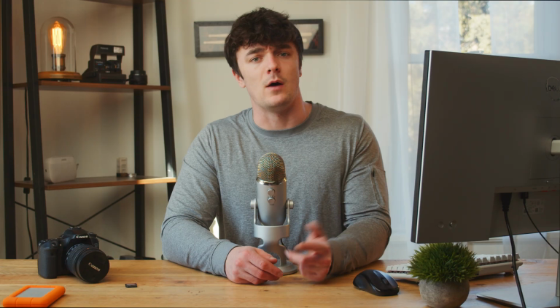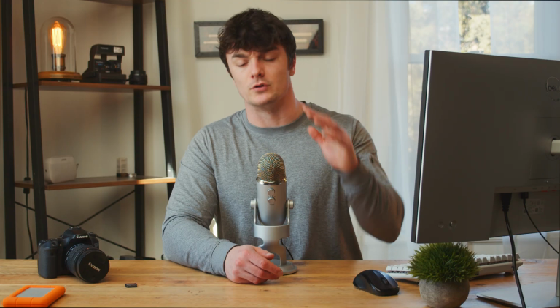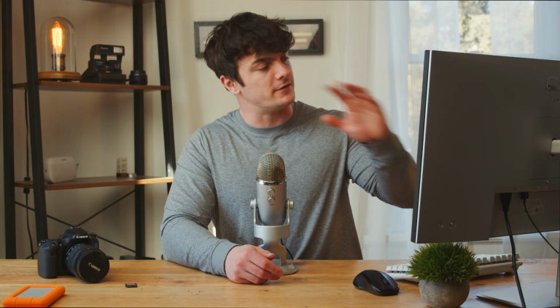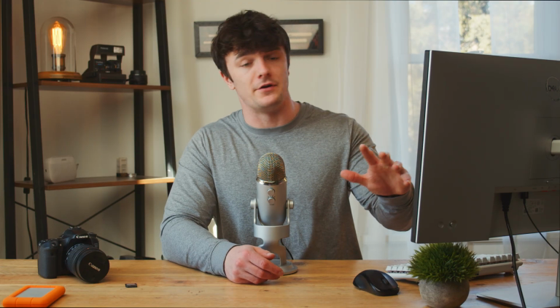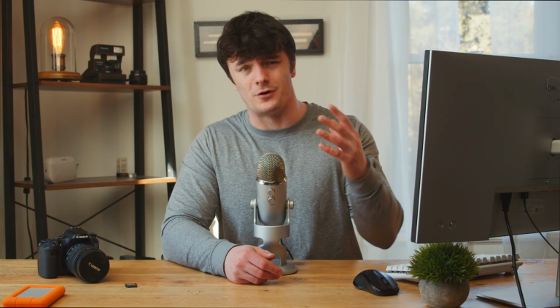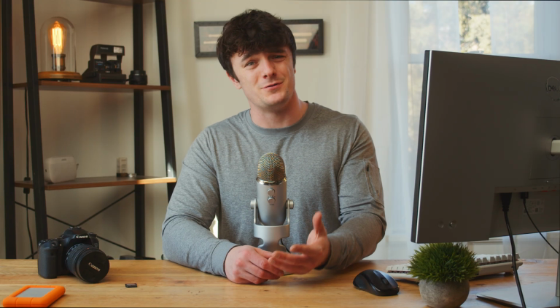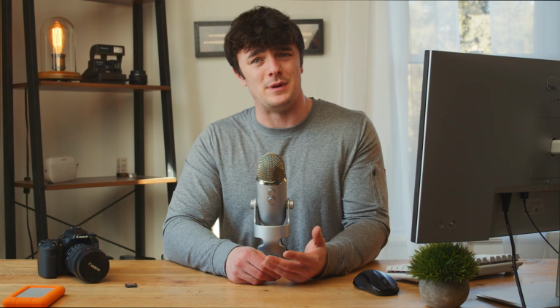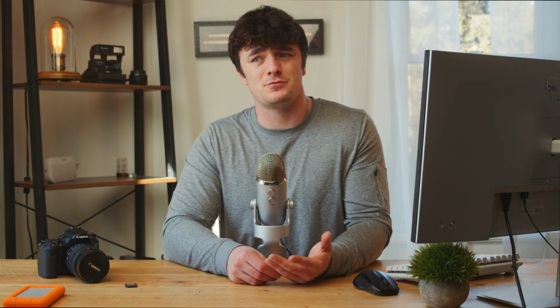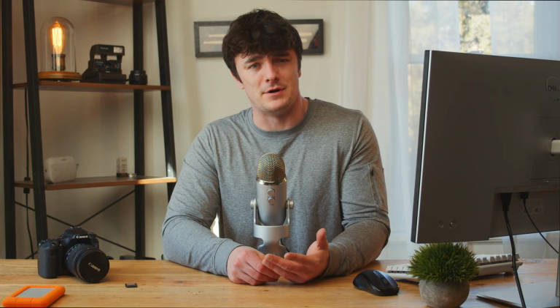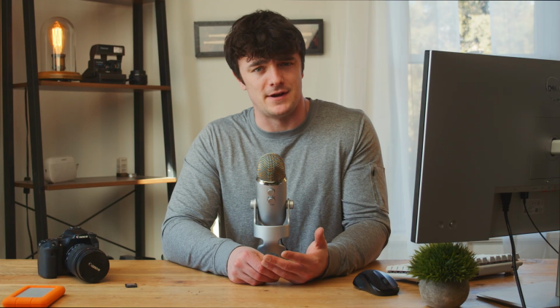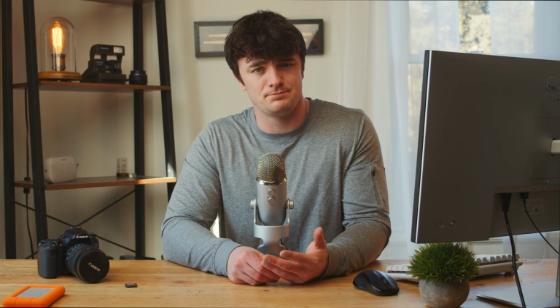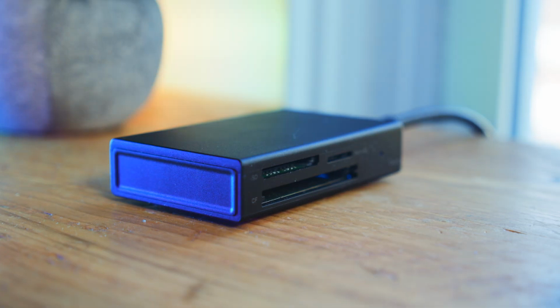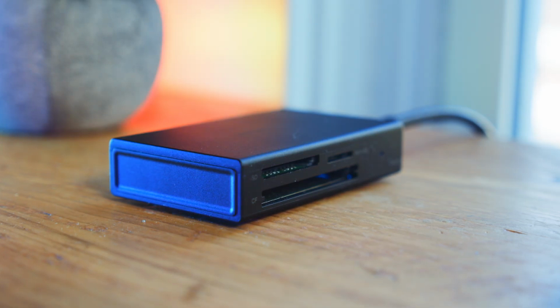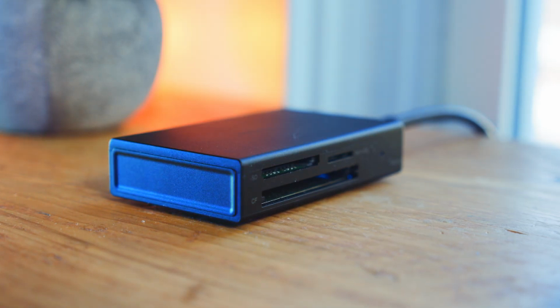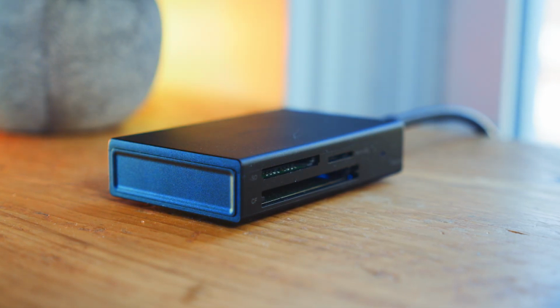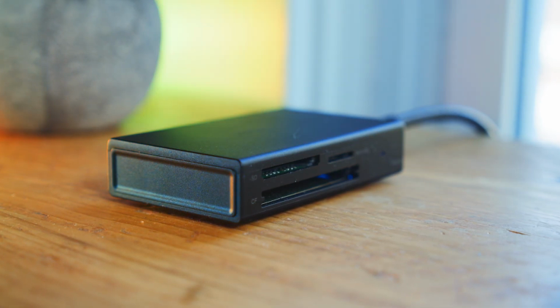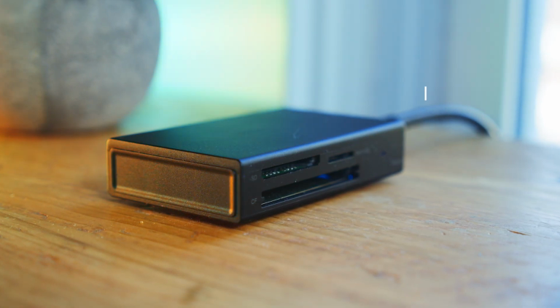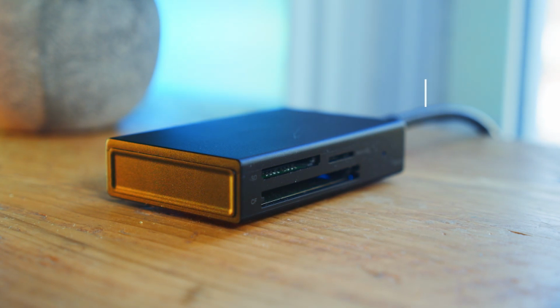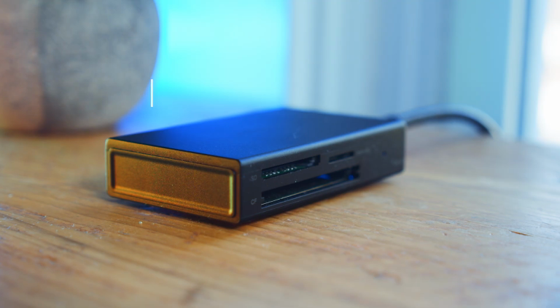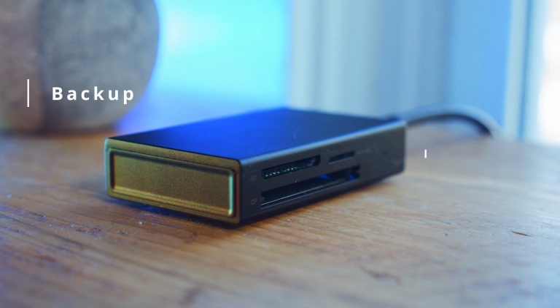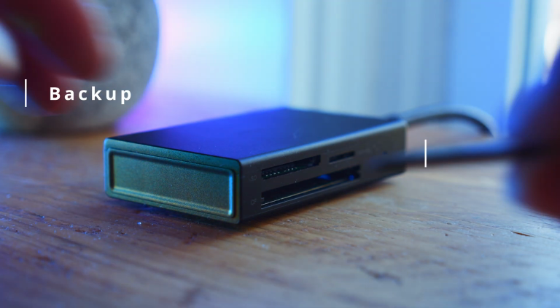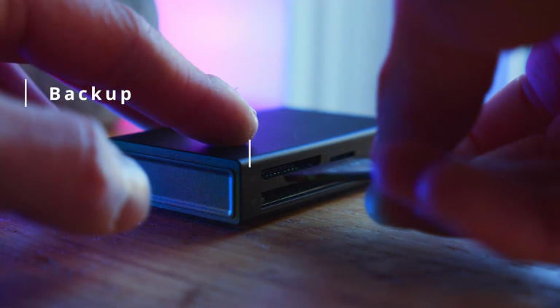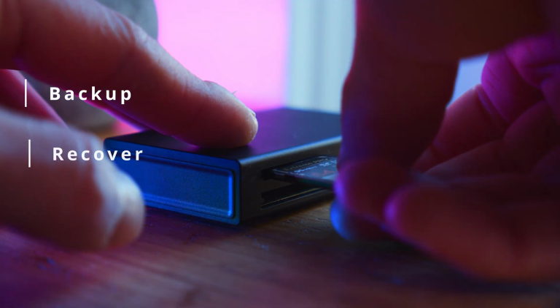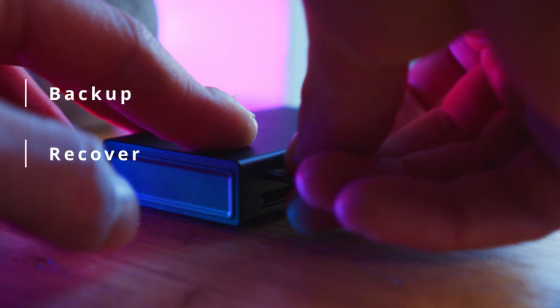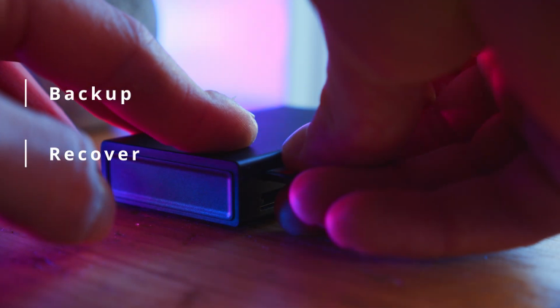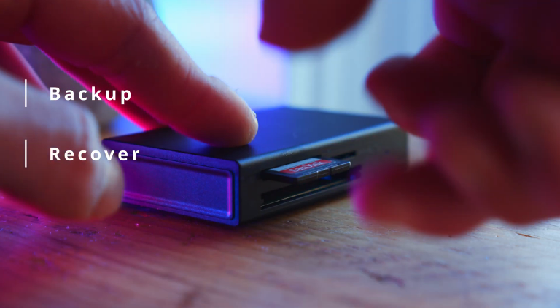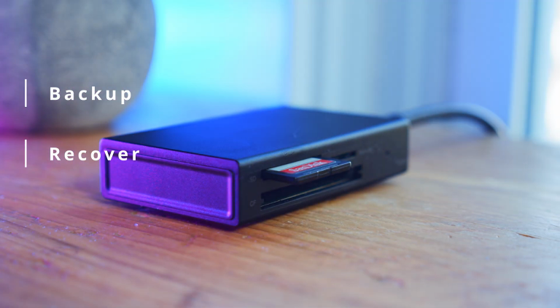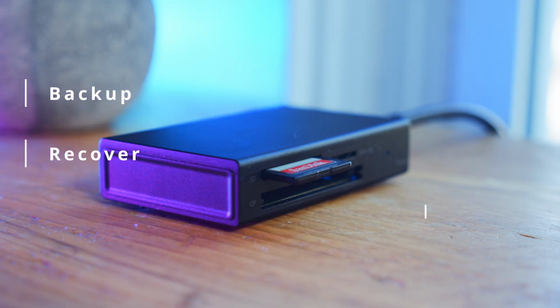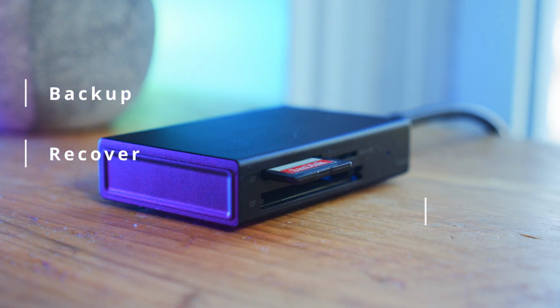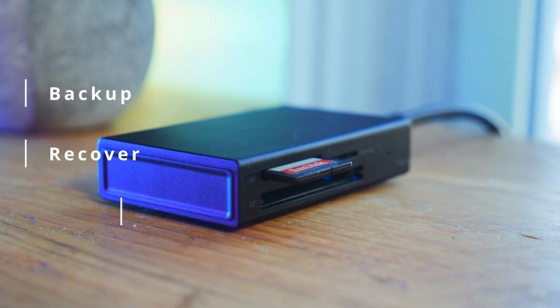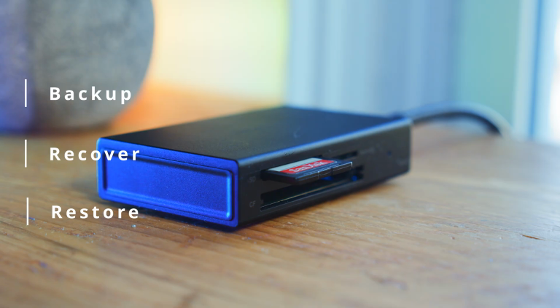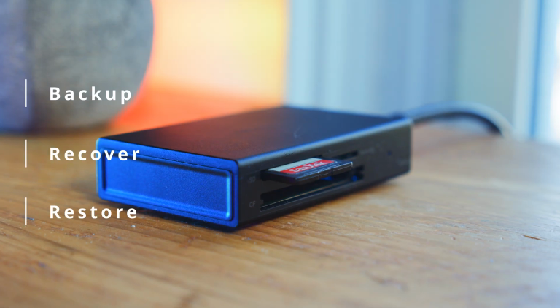However, regardless of the scenario, our approach remains pretty much the same. To format an SD card without erasing data, we have to first create a backup of our card, then recover our data from that backup, and finally restore our card's functionality.